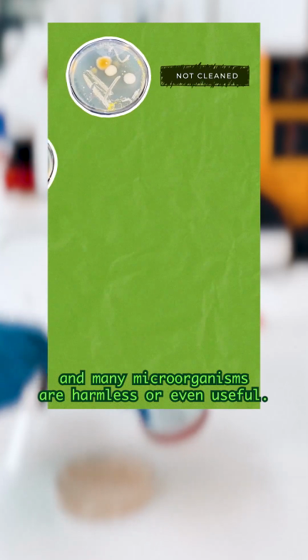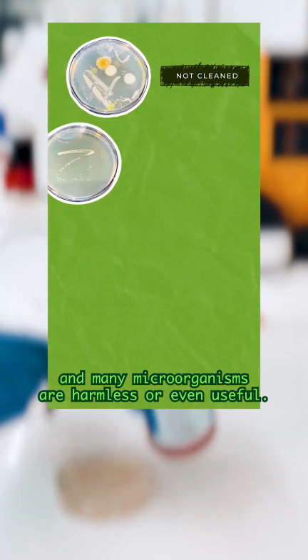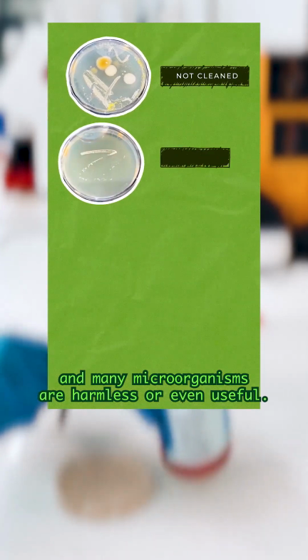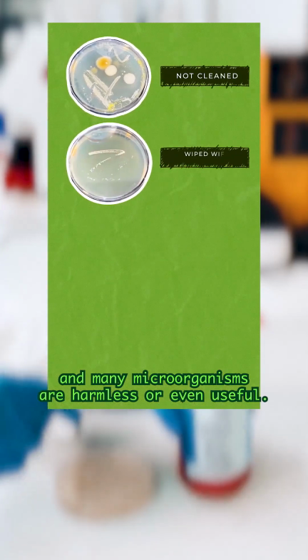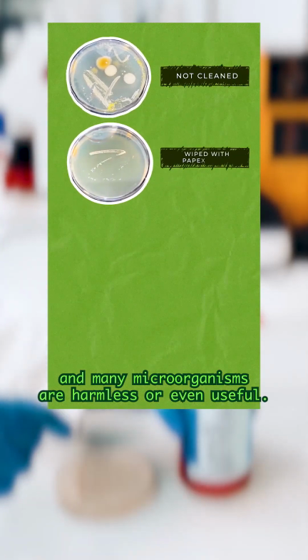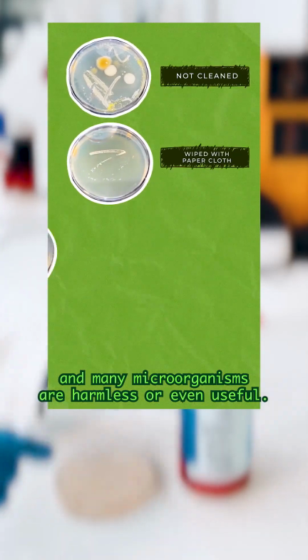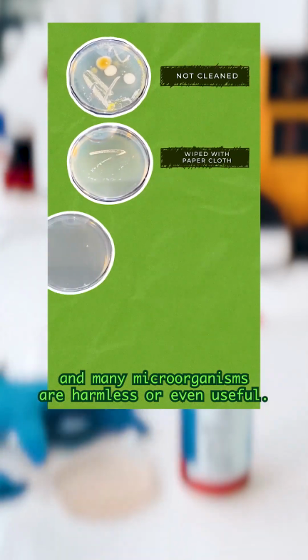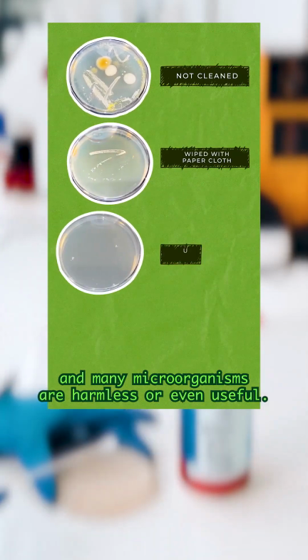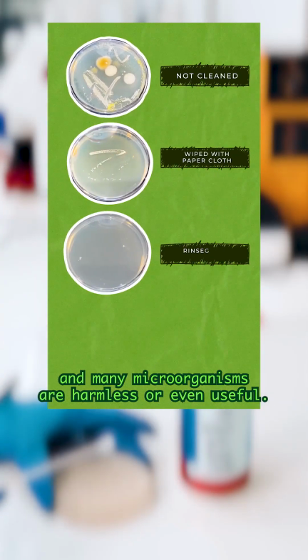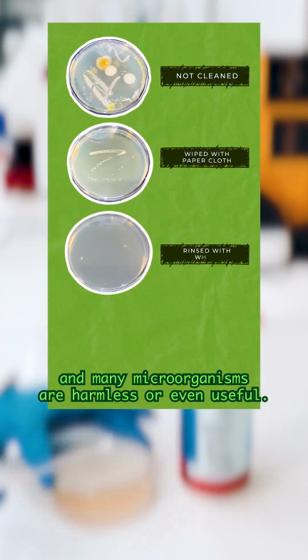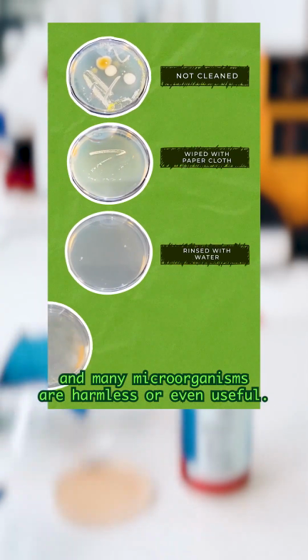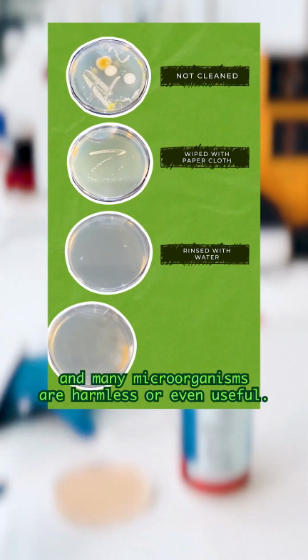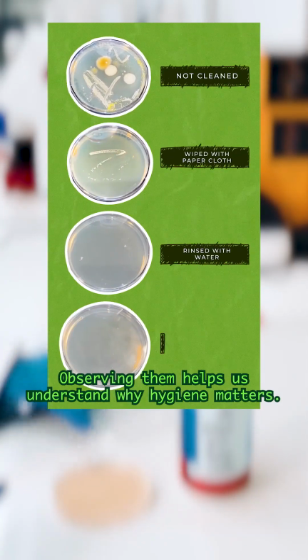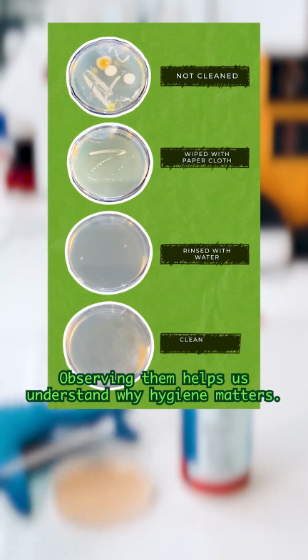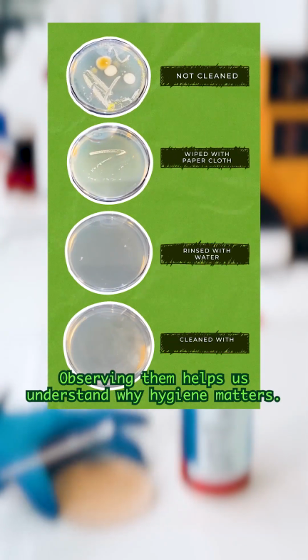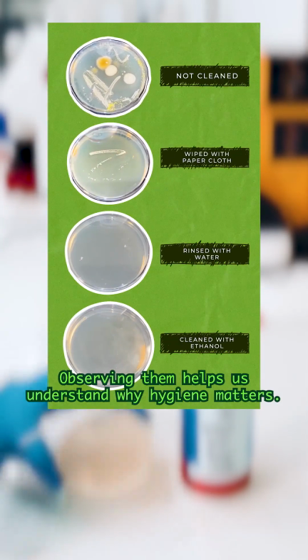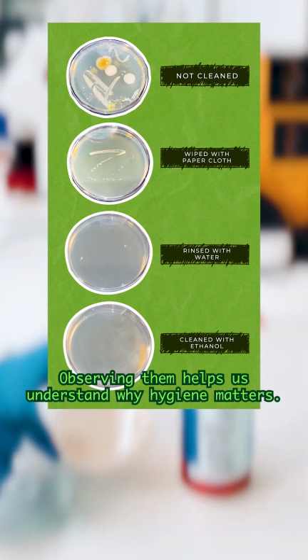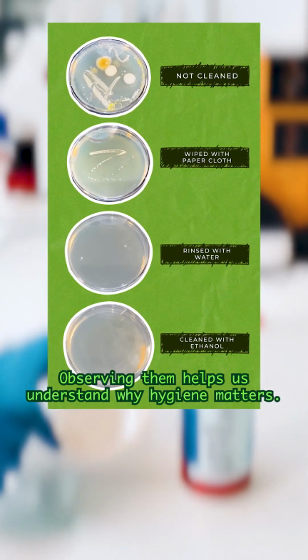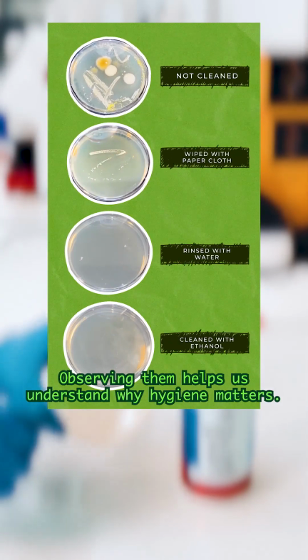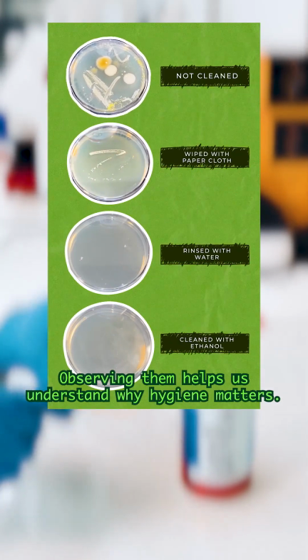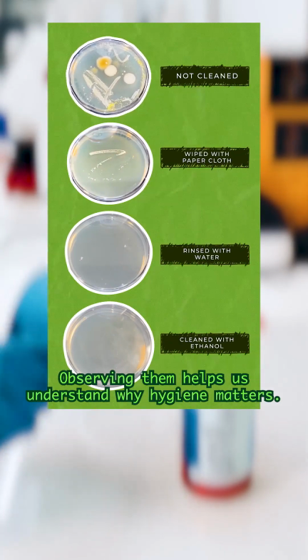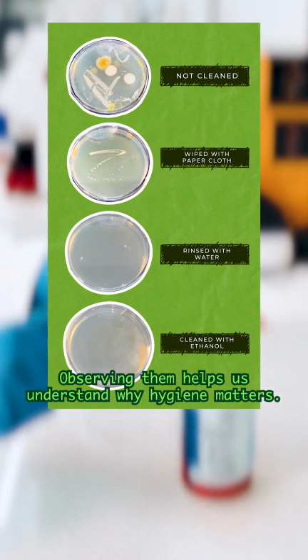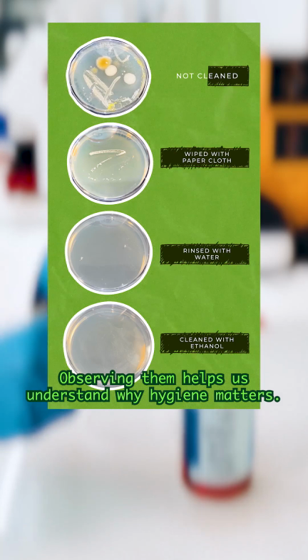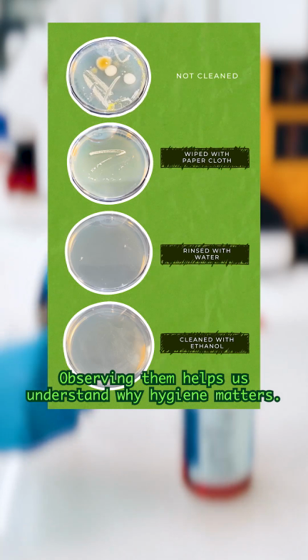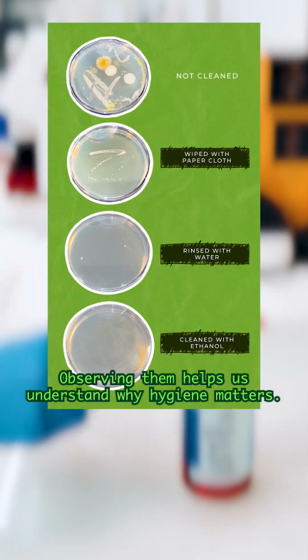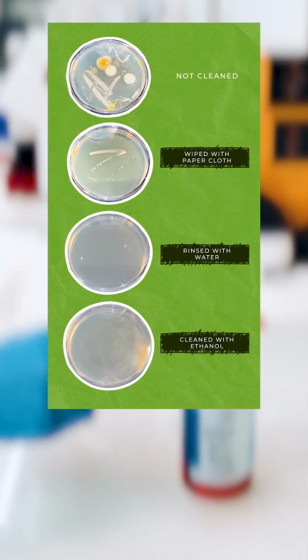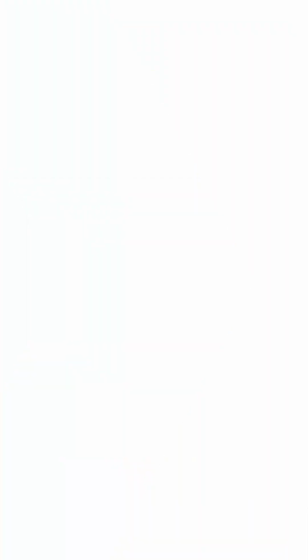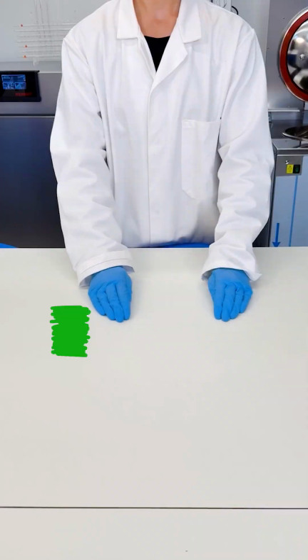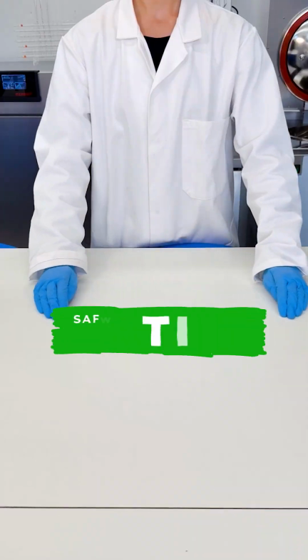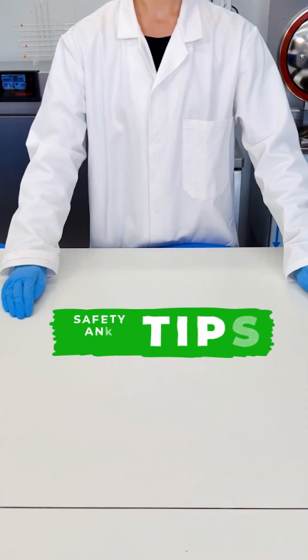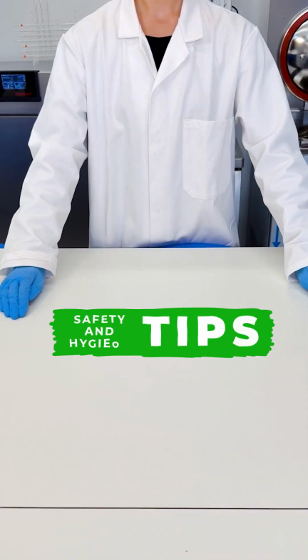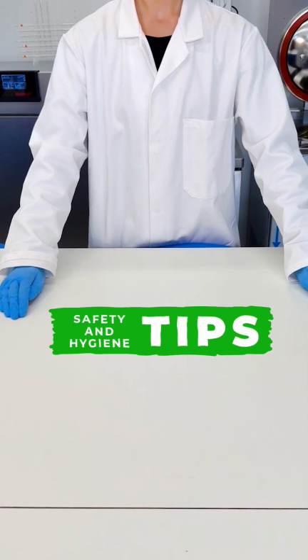Important: morphology suggests but does not confirm identification — it requires microscopy, staining, or other tests. Many microorganisms are harmless or even useful. Observing them helps us understand why hygiene matters.